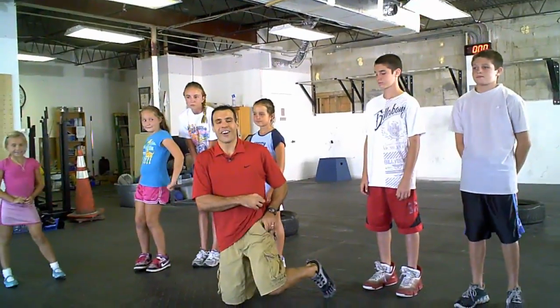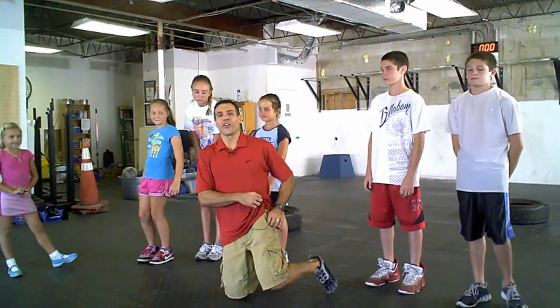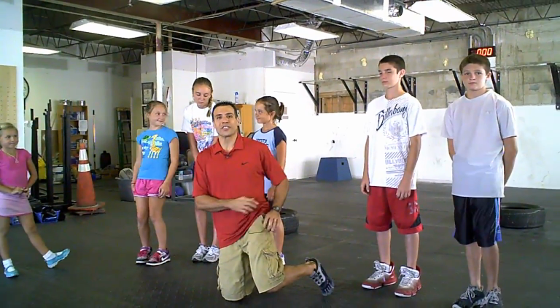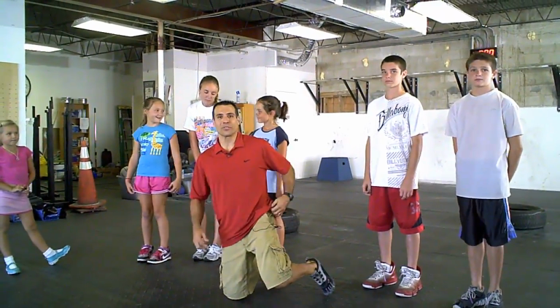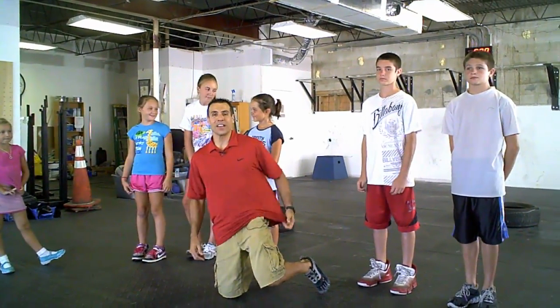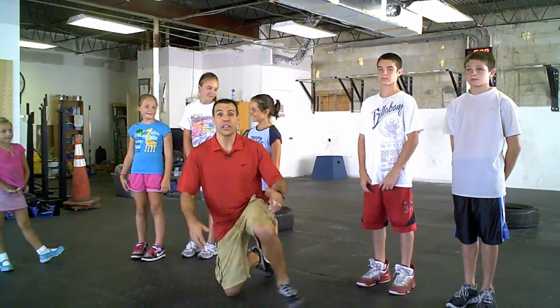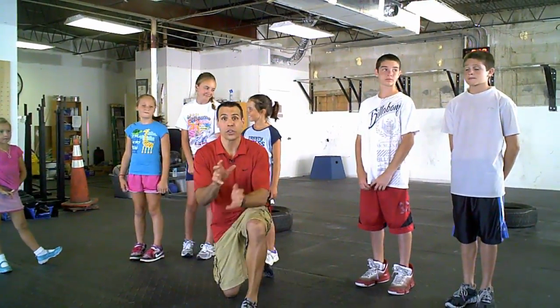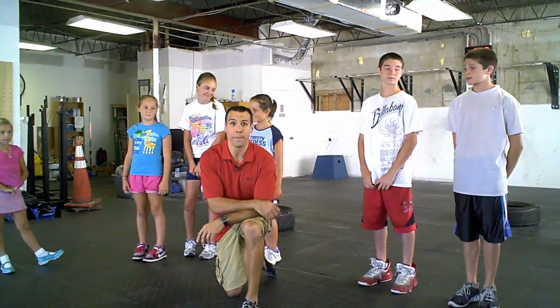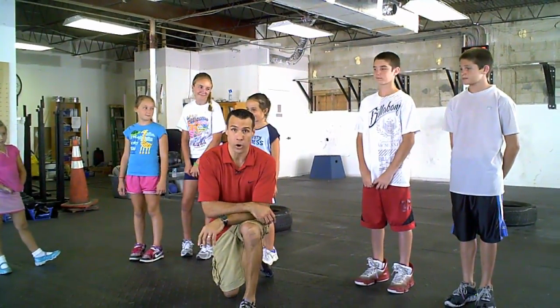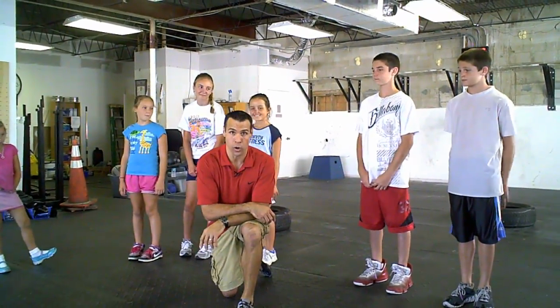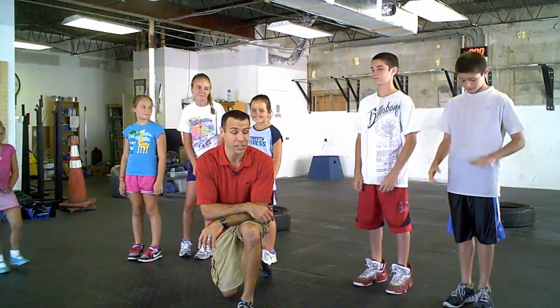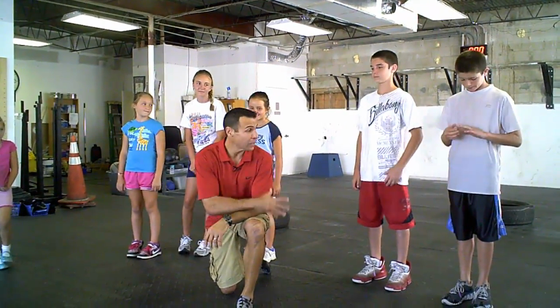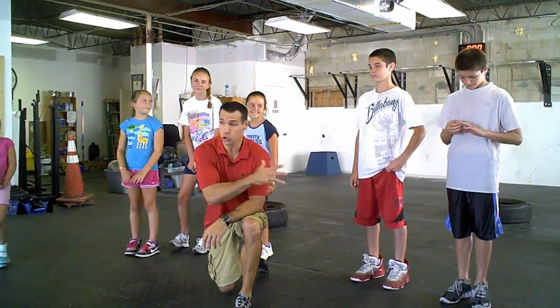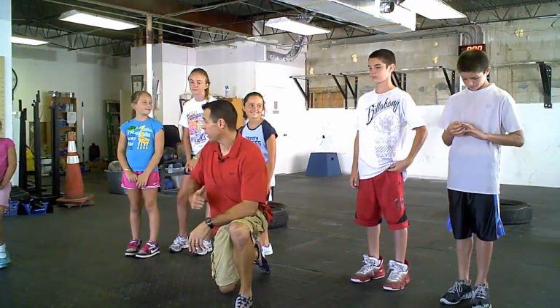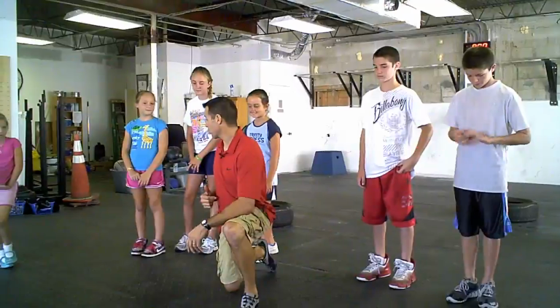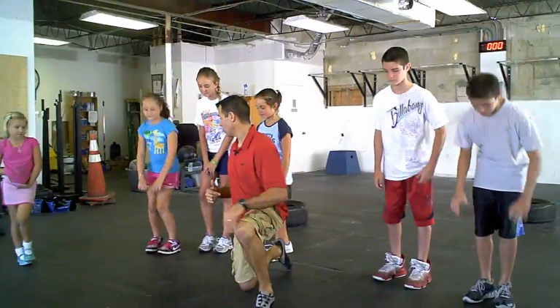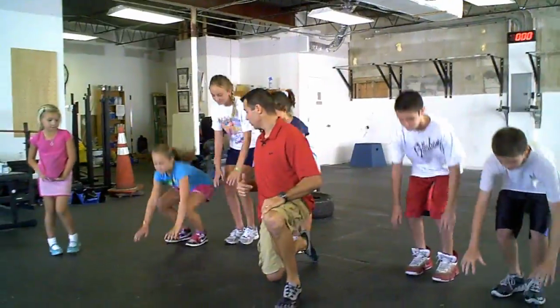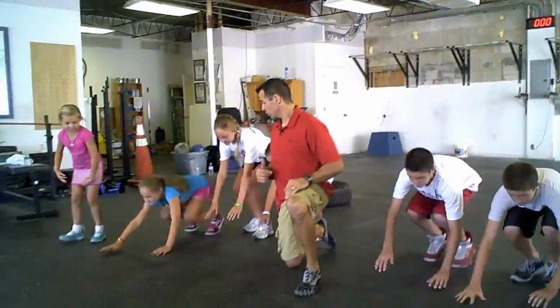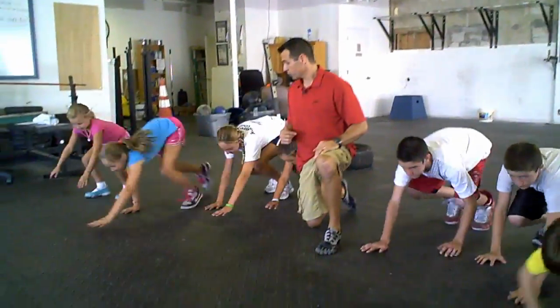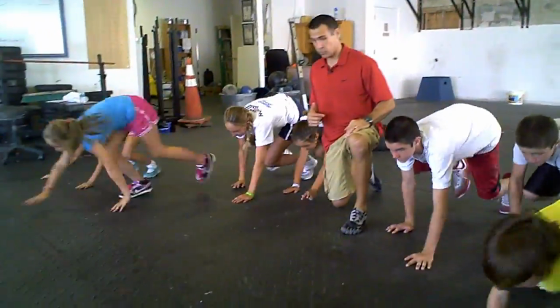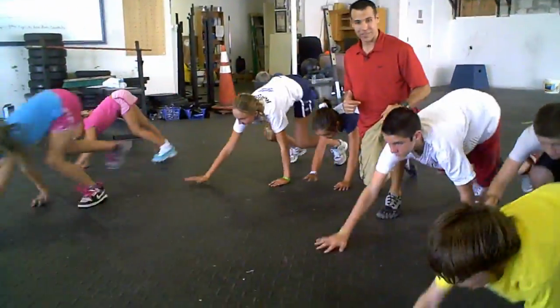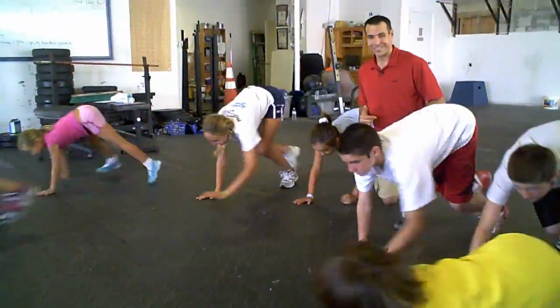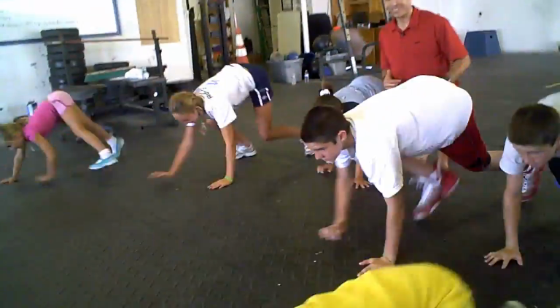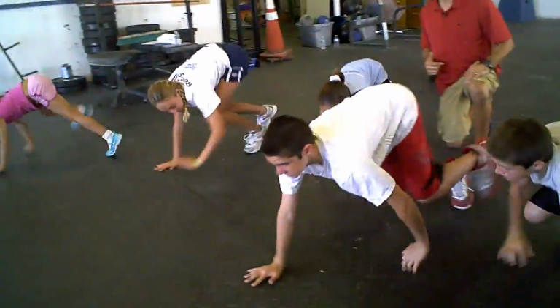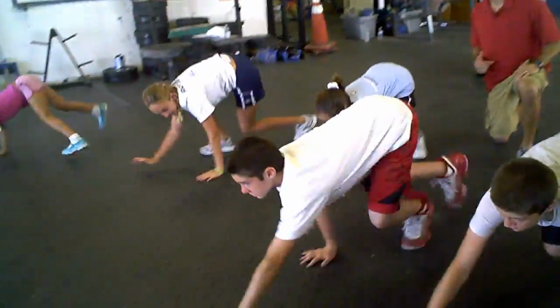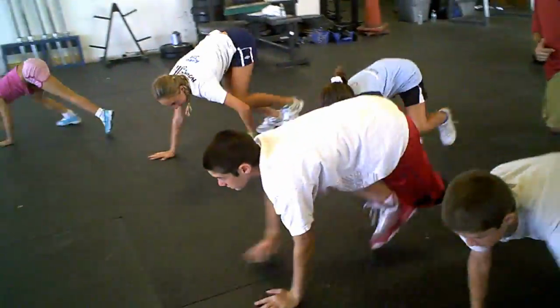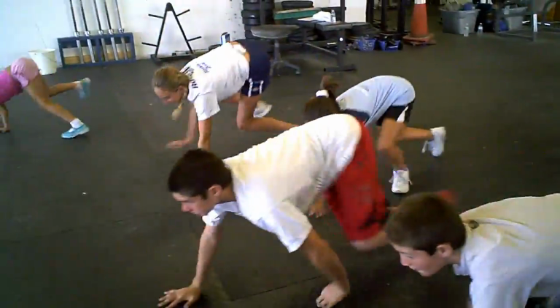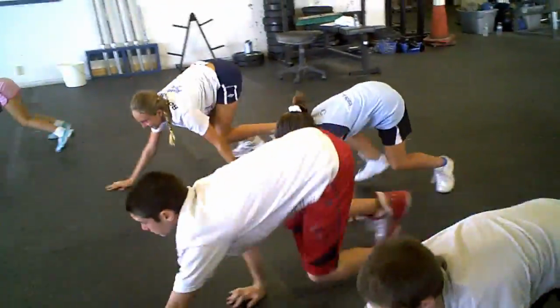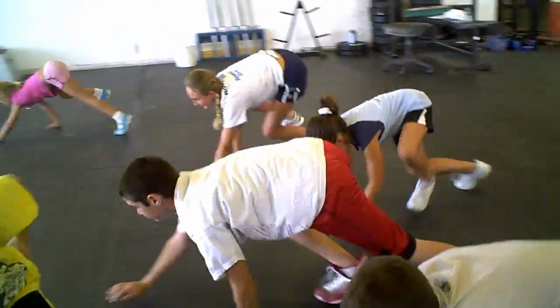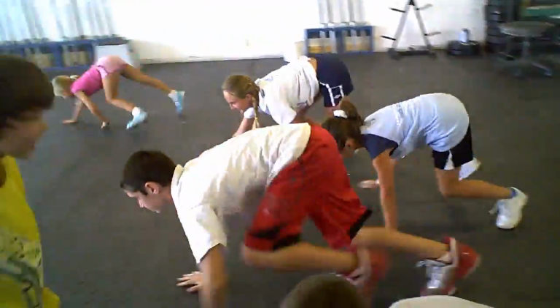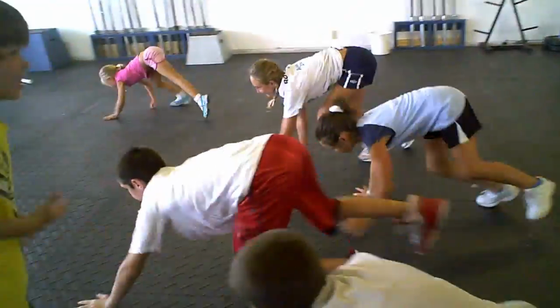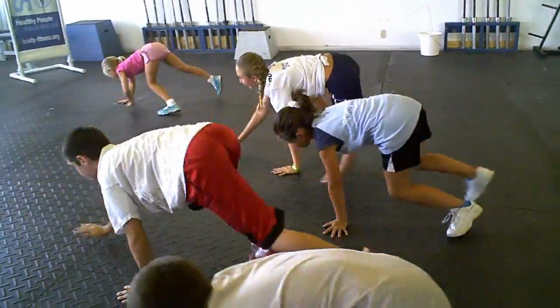All right, our next exercise is the bear crawl. Guys, show them how to bear crawl. Good job.